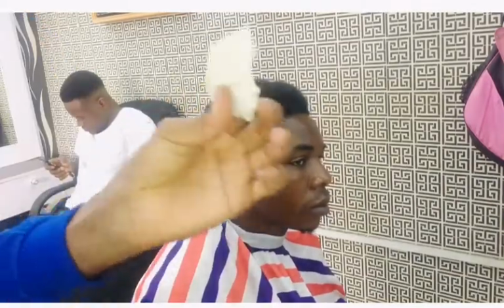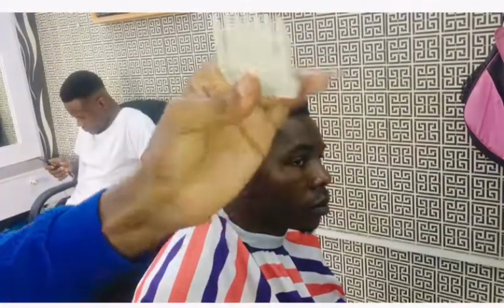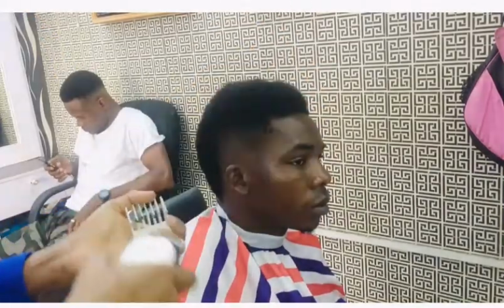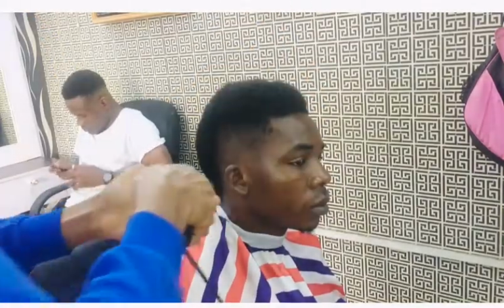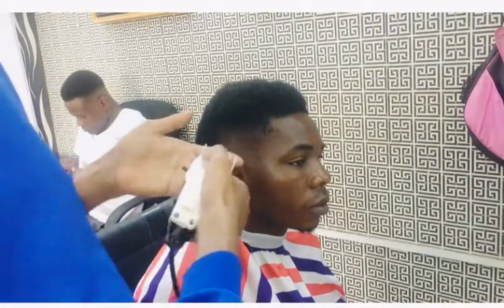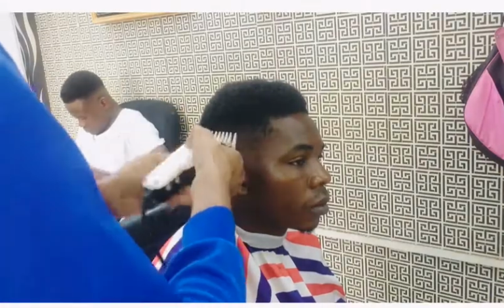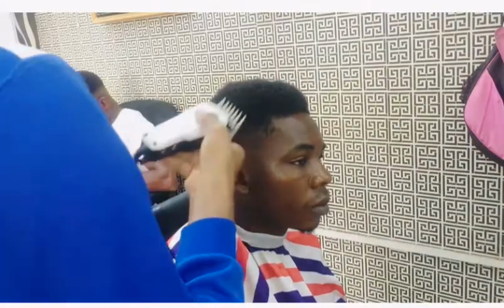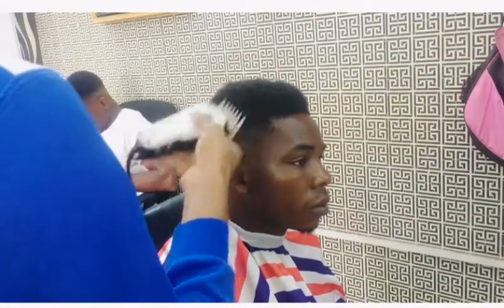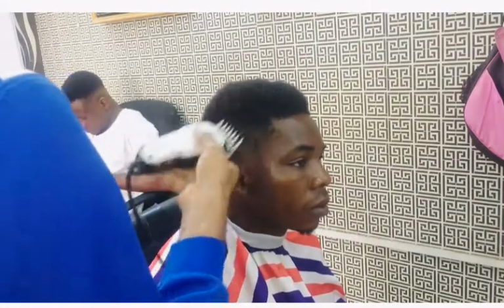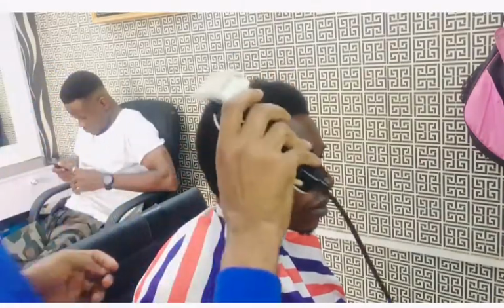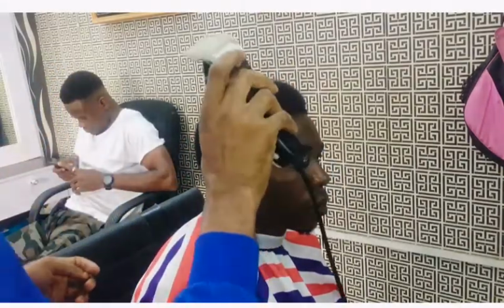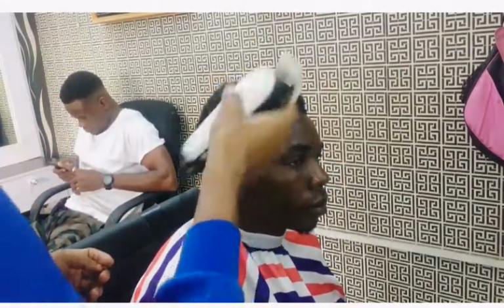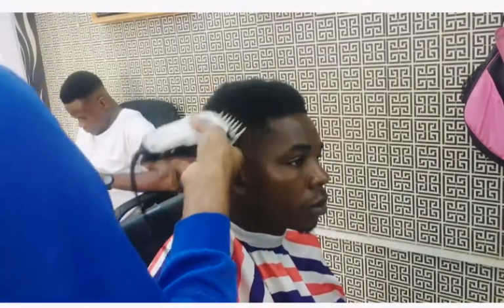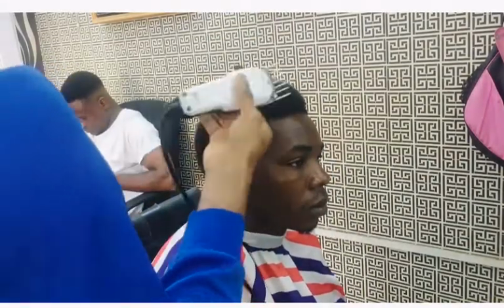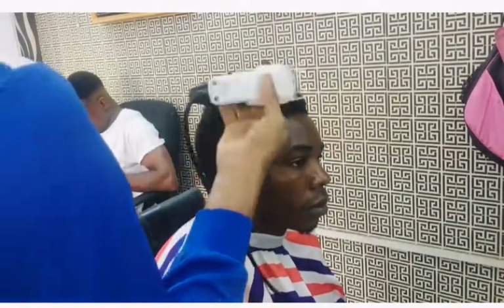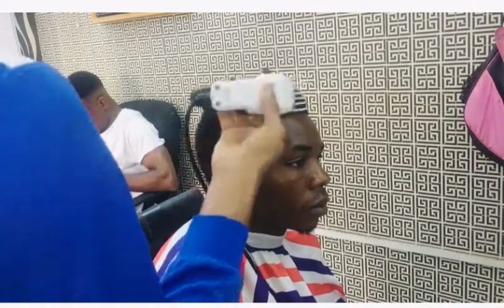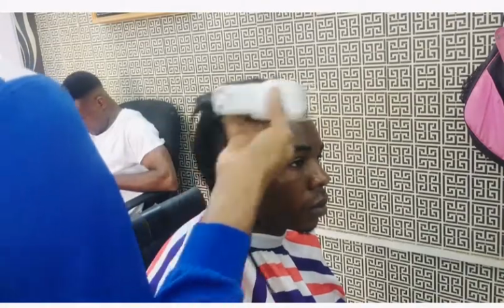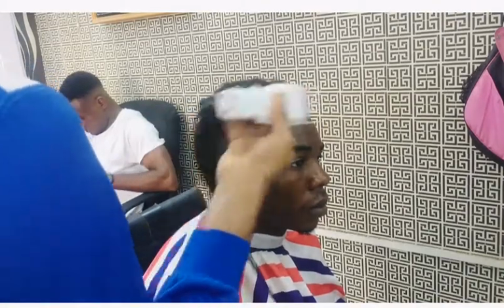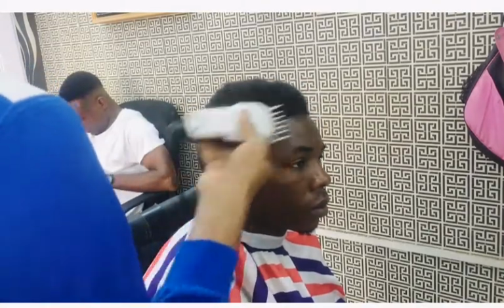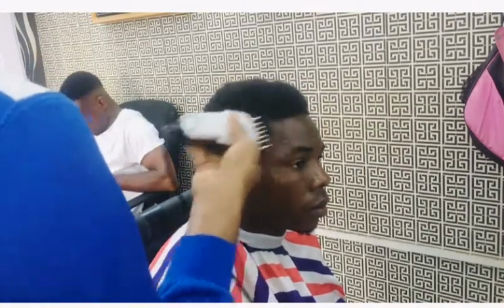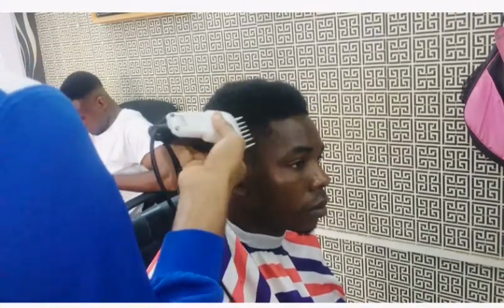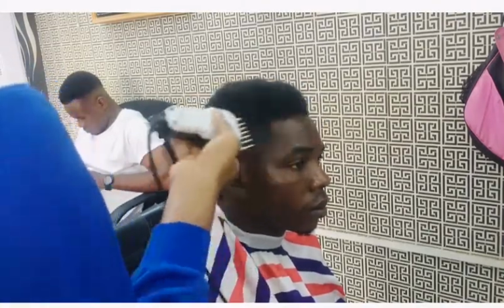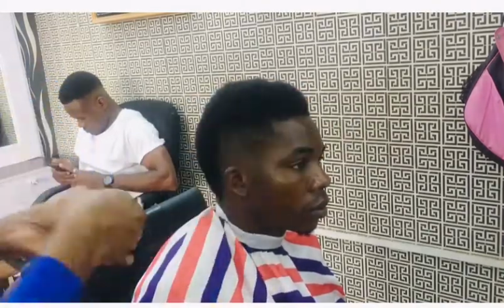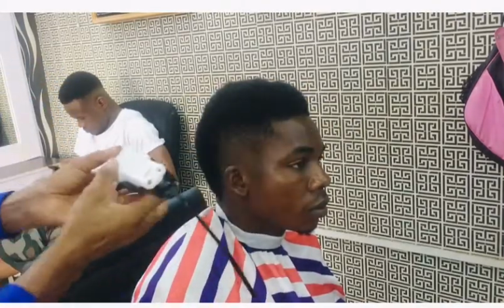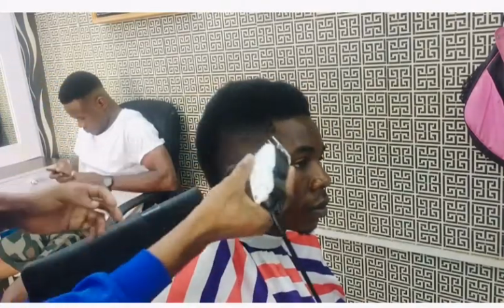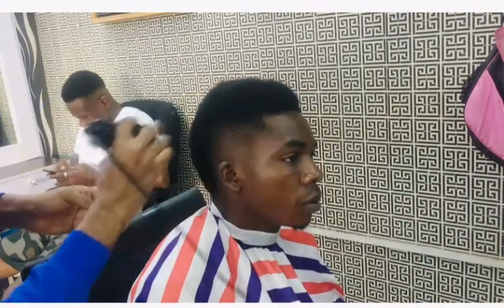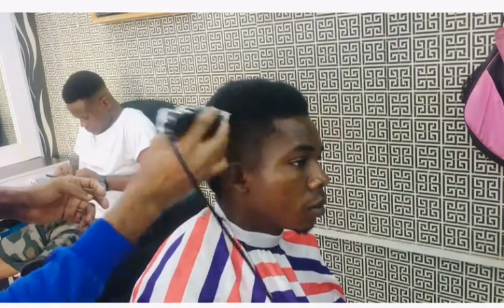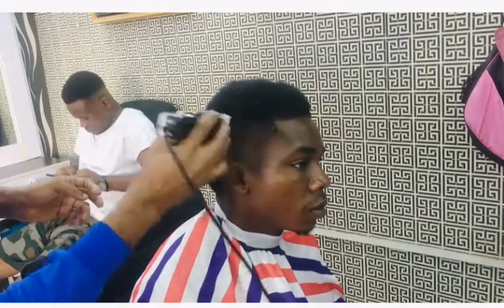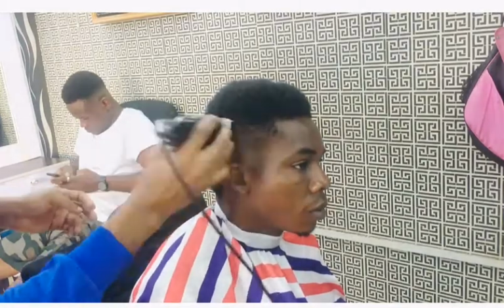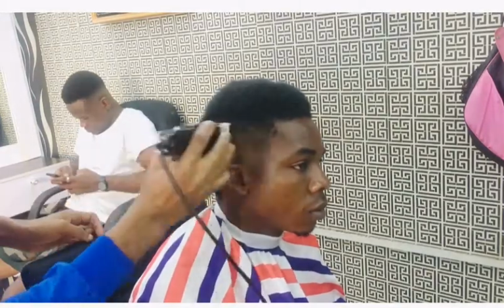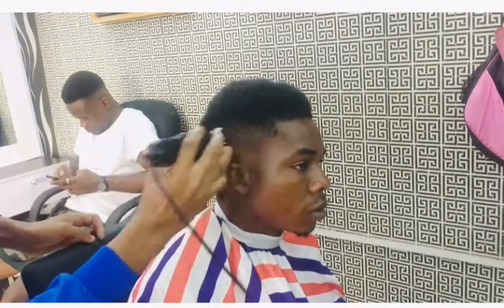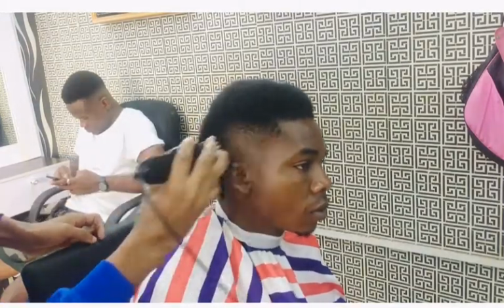Step one, step two — I'm using step two to stand the hair. Always use your fingers to support this step whenever you are using it. It's very important. So I'm using step two to stand the hair.